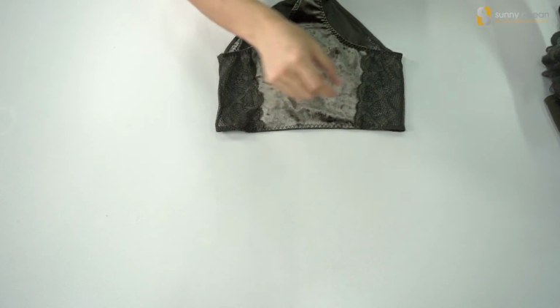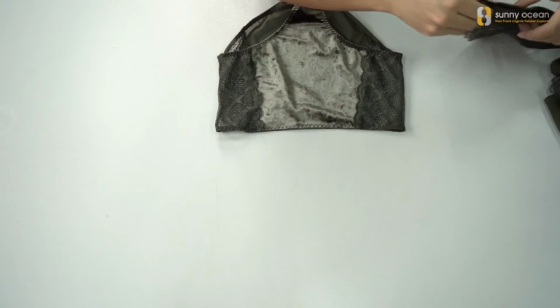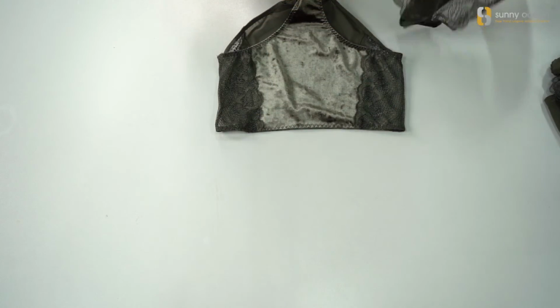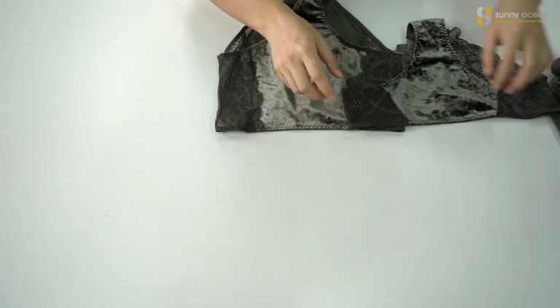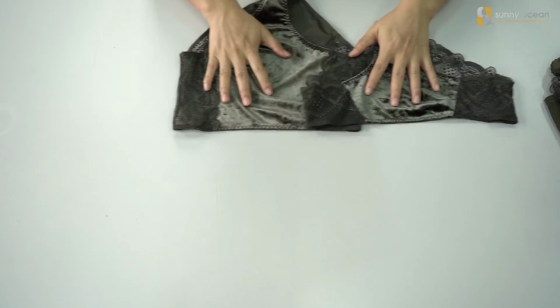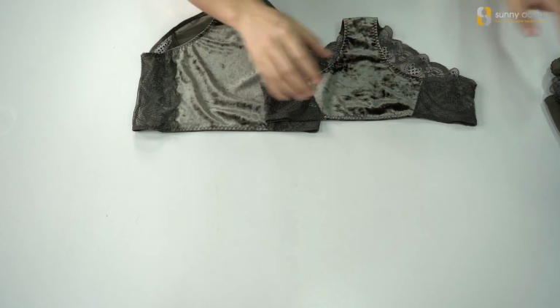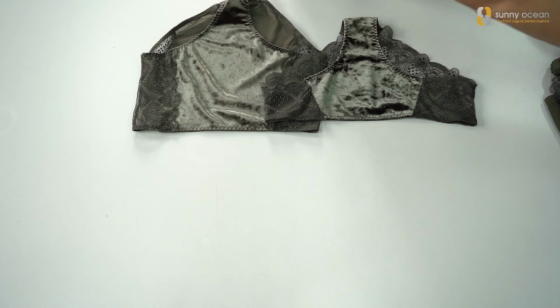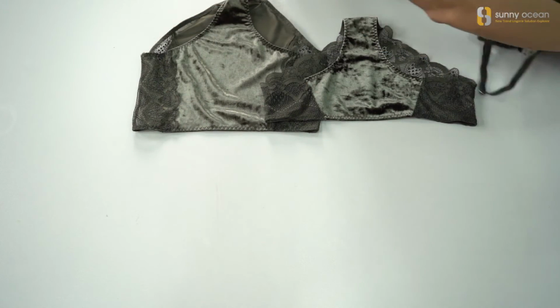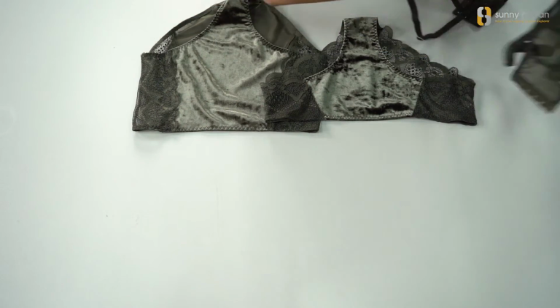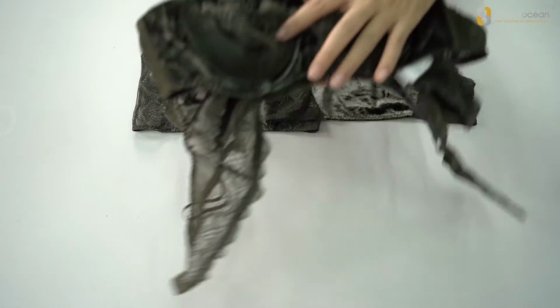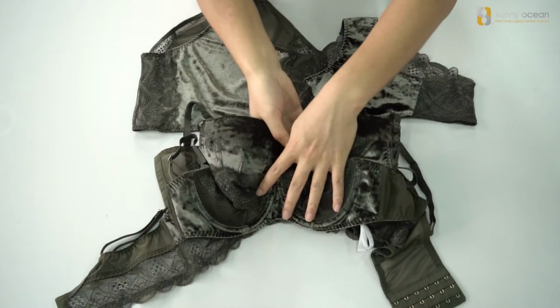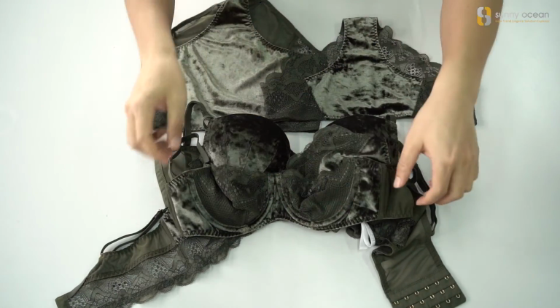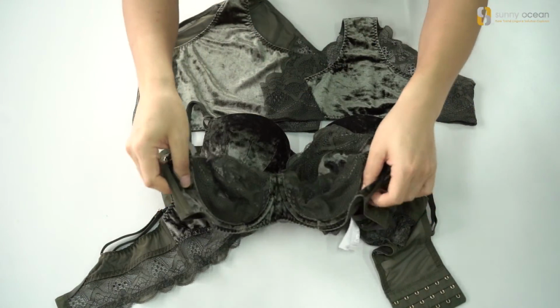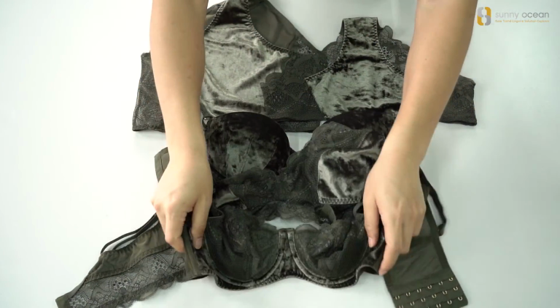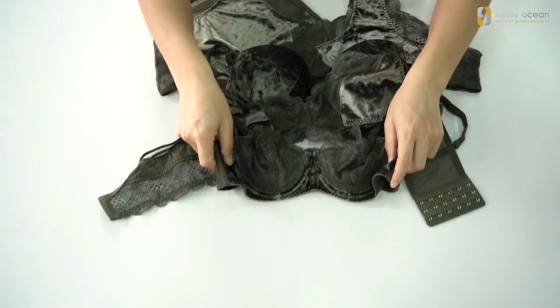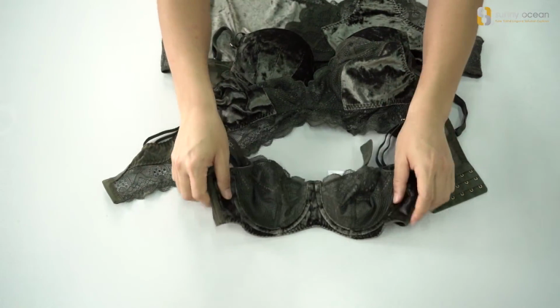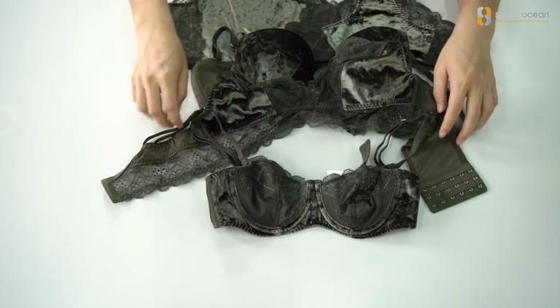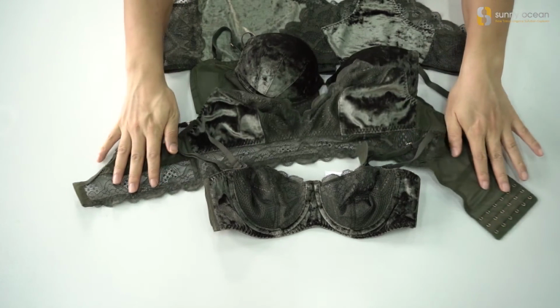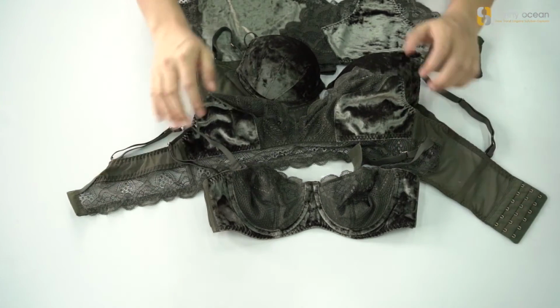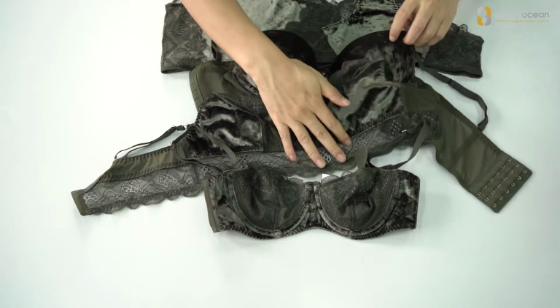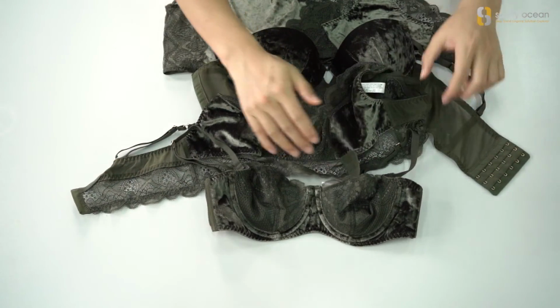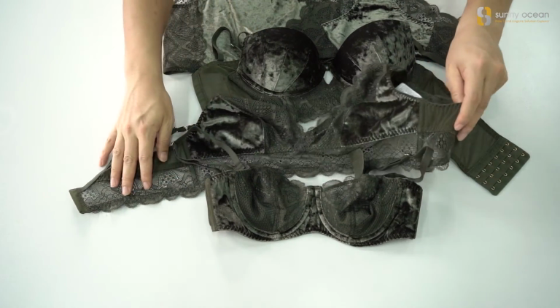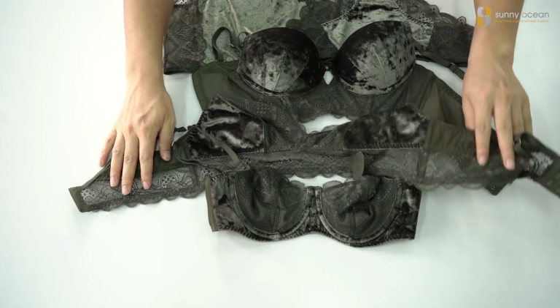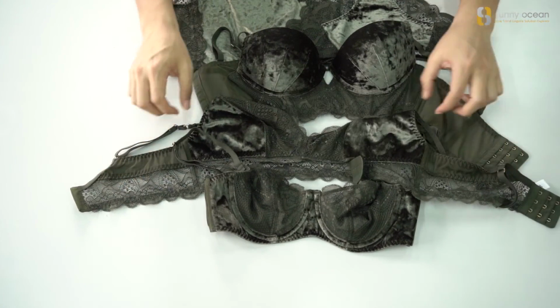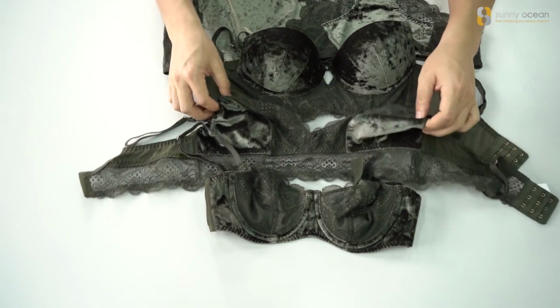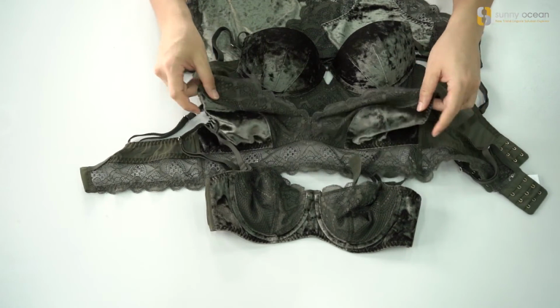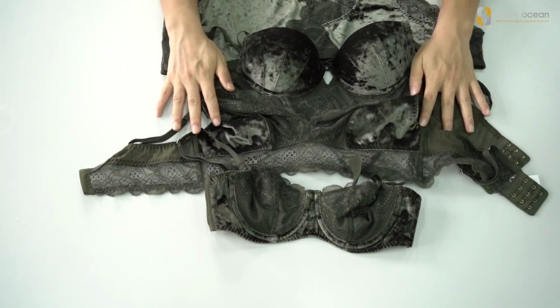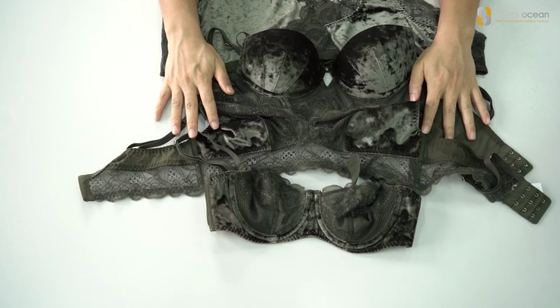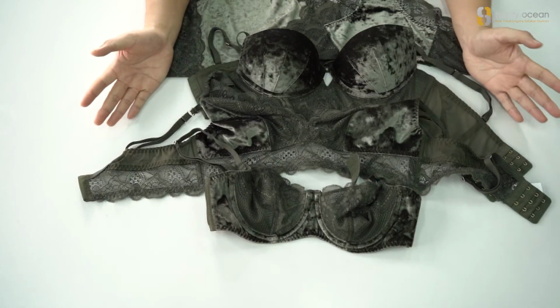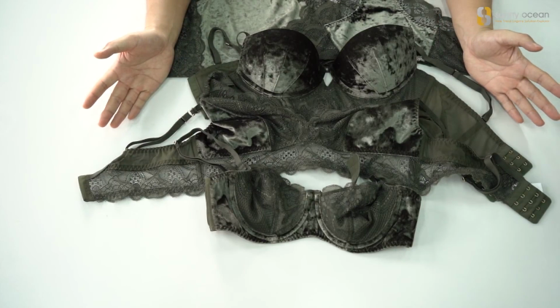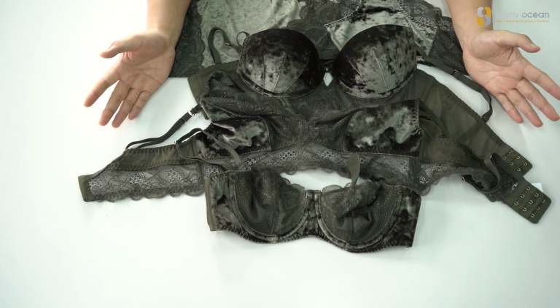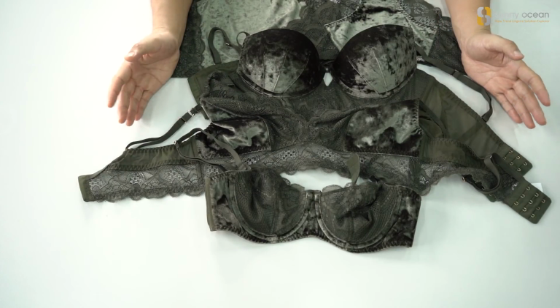That is all five styles of this collection. It's for autumn and winter with velour fabric. It's very special, very fashionable, and very comfortable. Thank you.